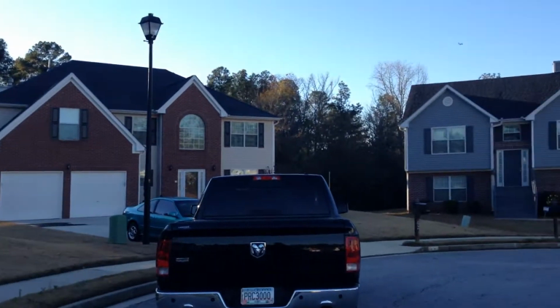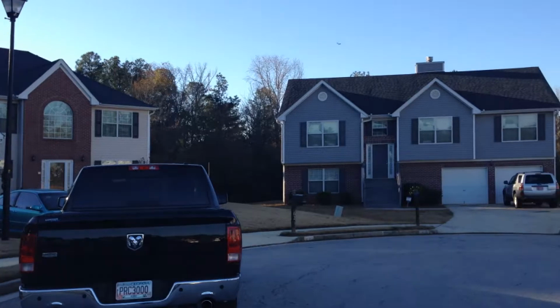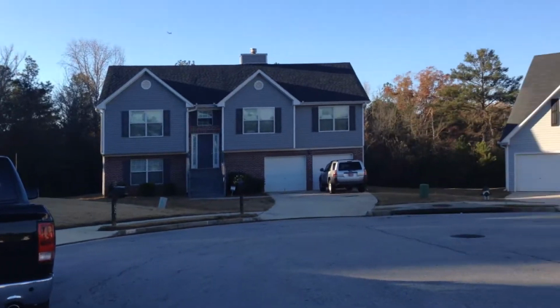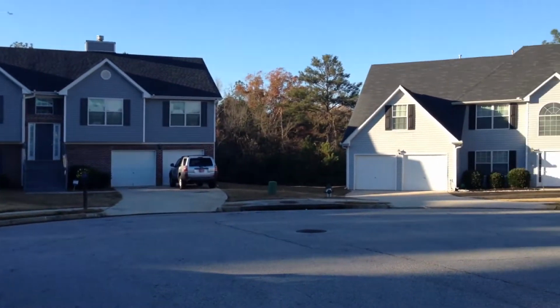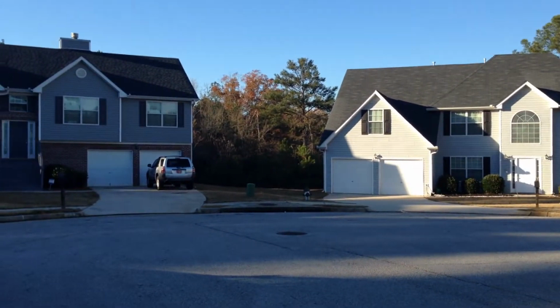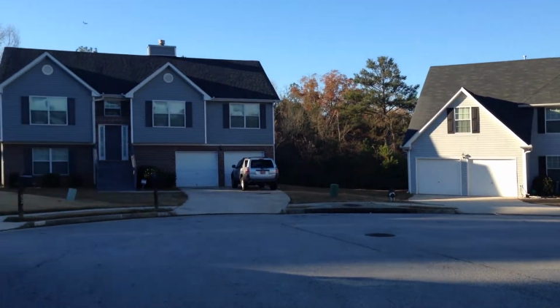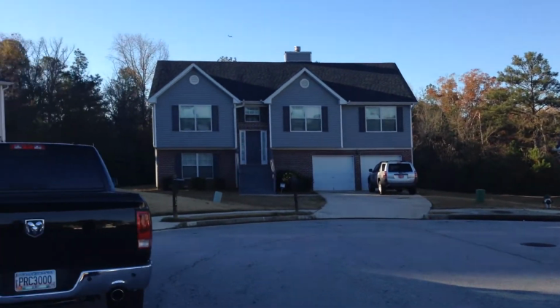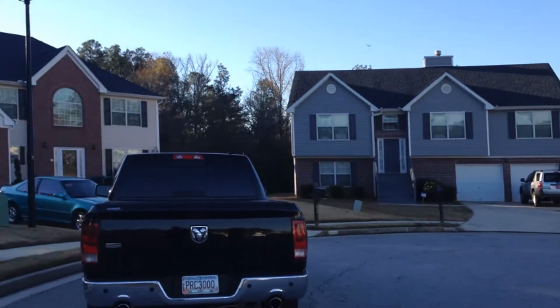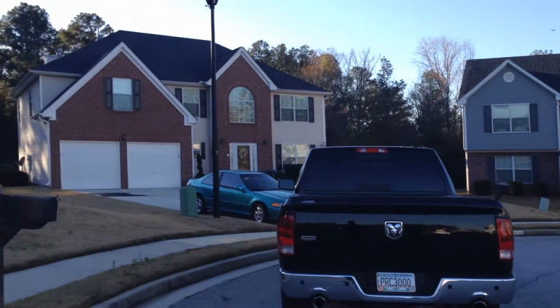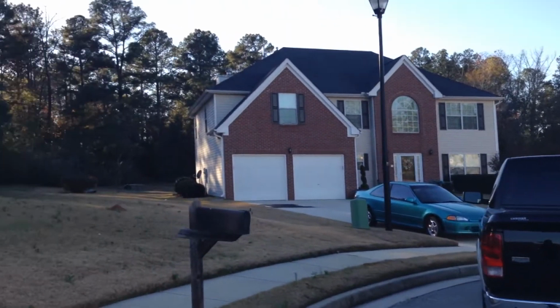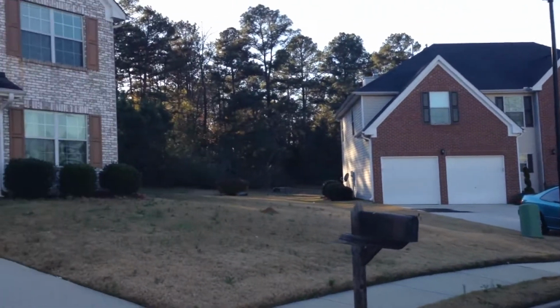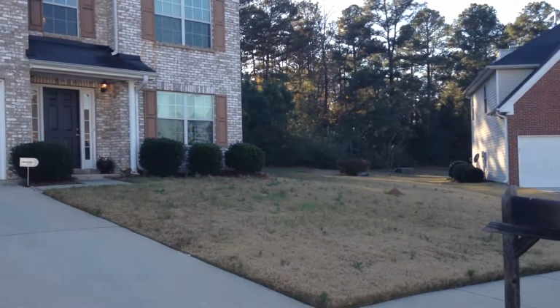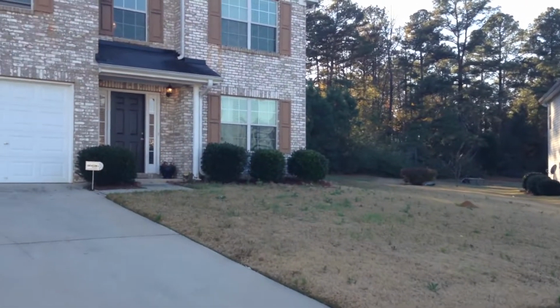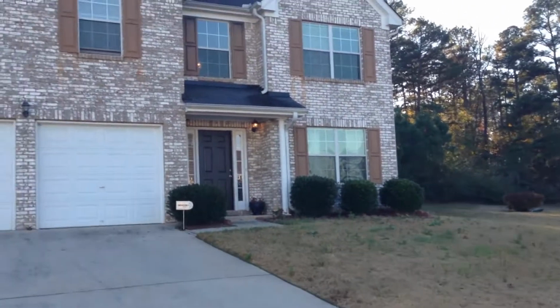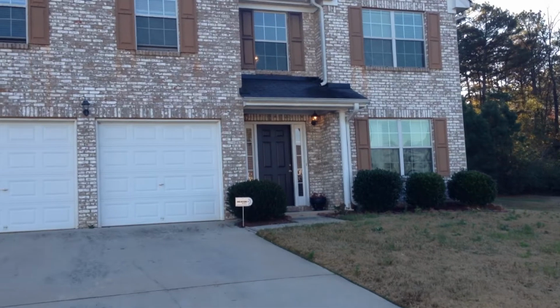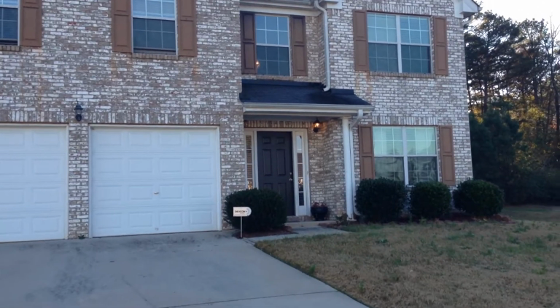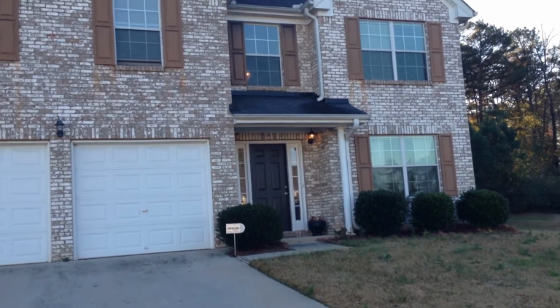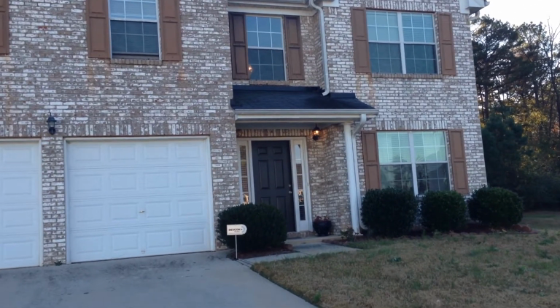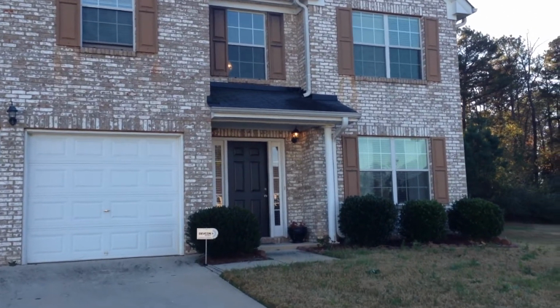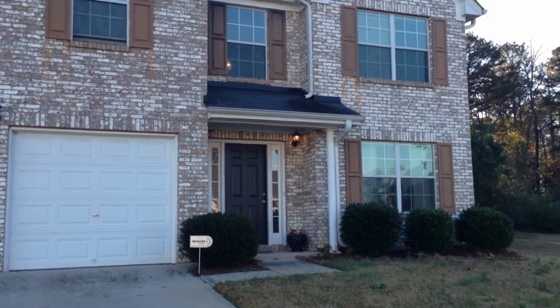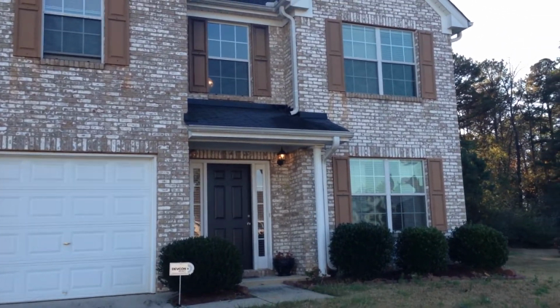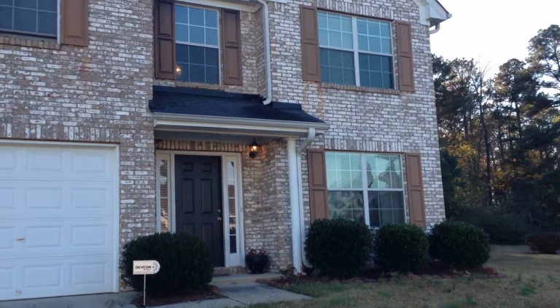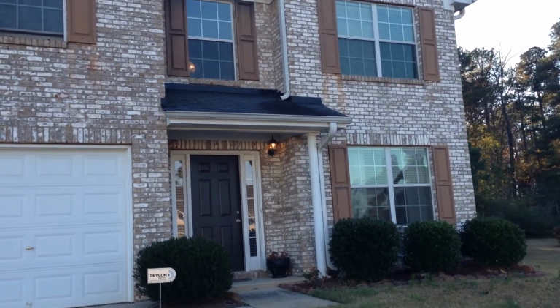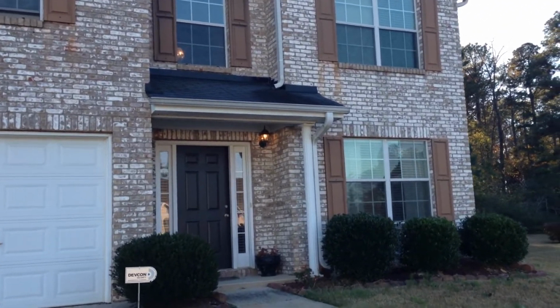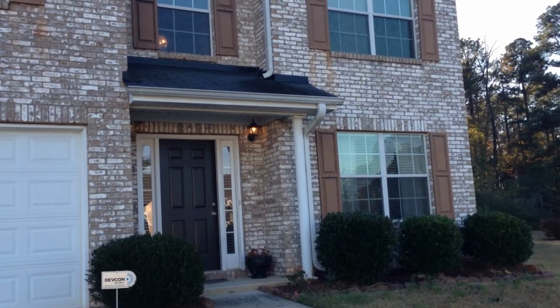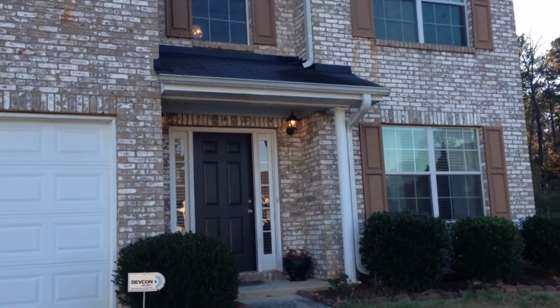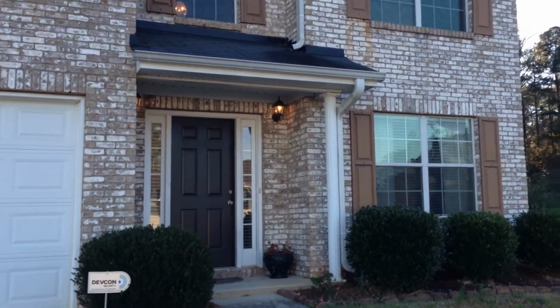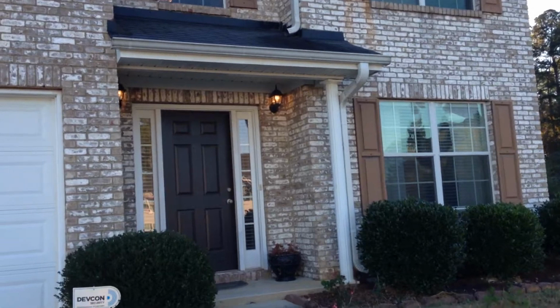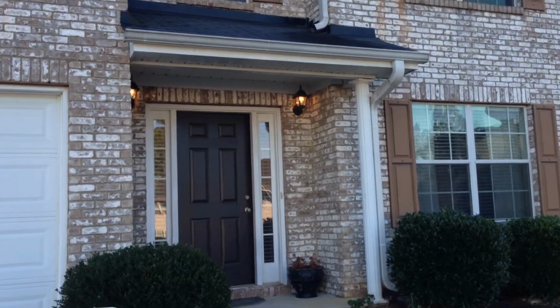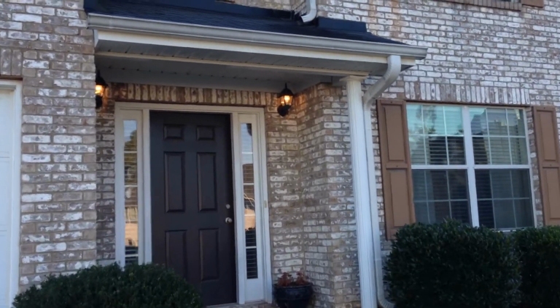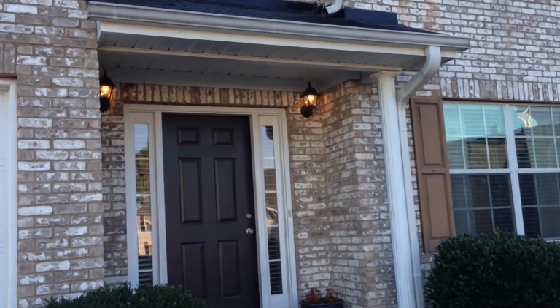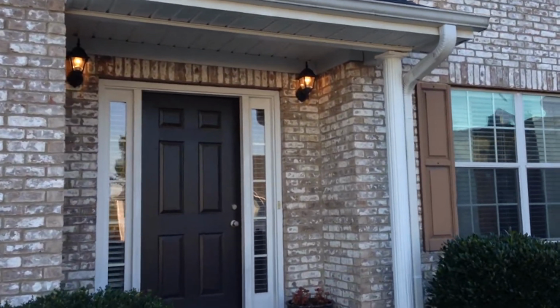We're in a cul-de-sac, so you won't have a lot of drive-through traffic. Two-car garage, one of them has a garage door opener. This home has a lot of space in it. Every room is very large.